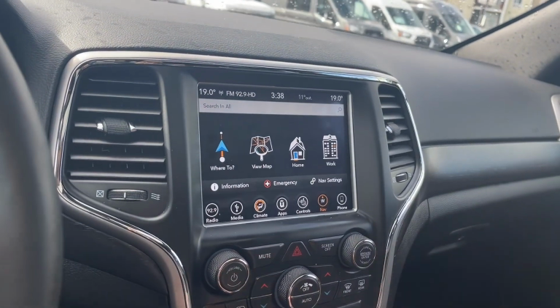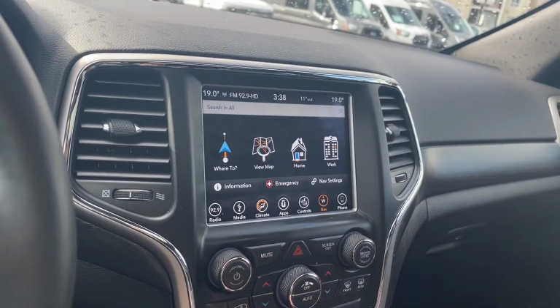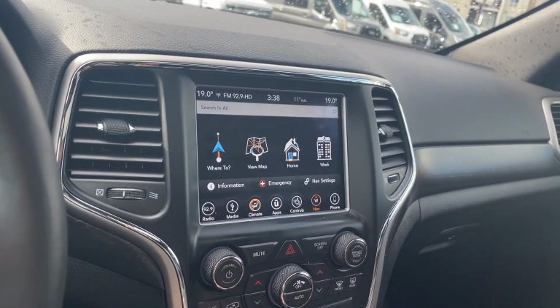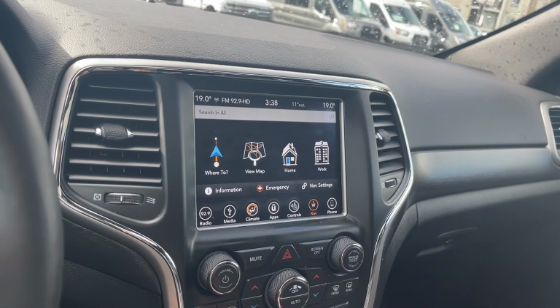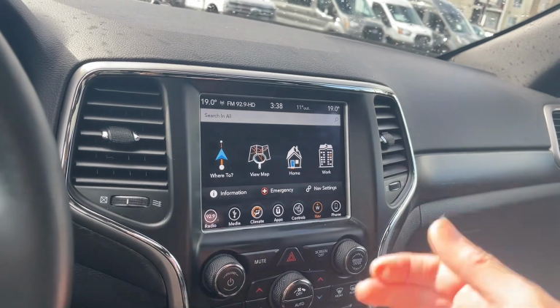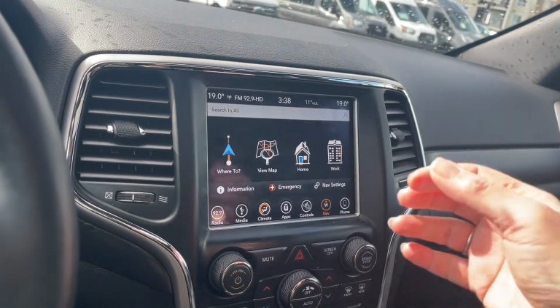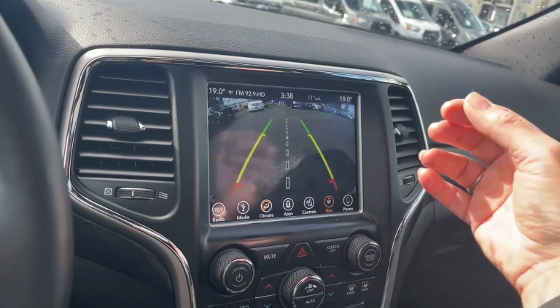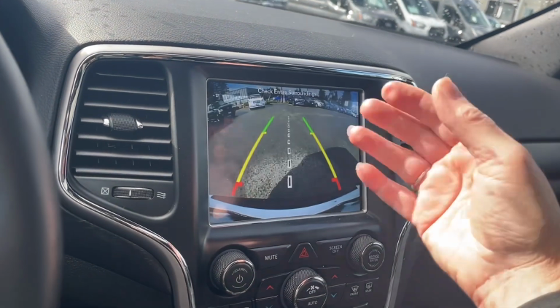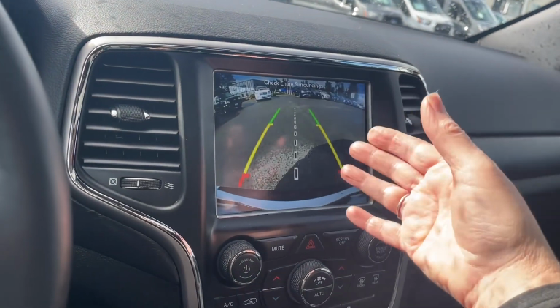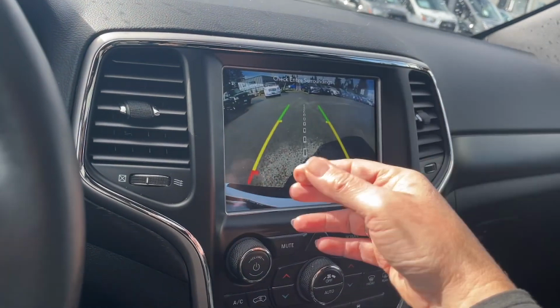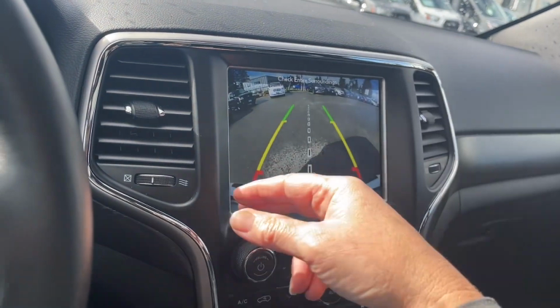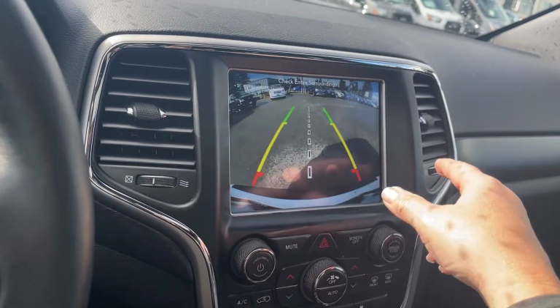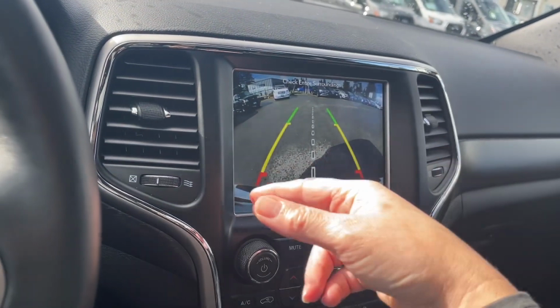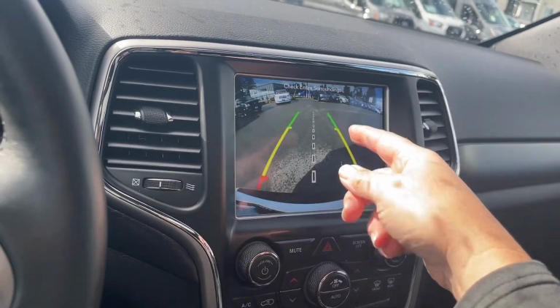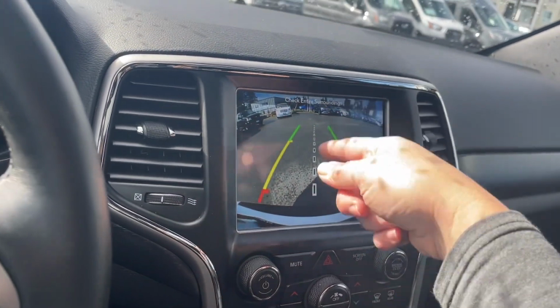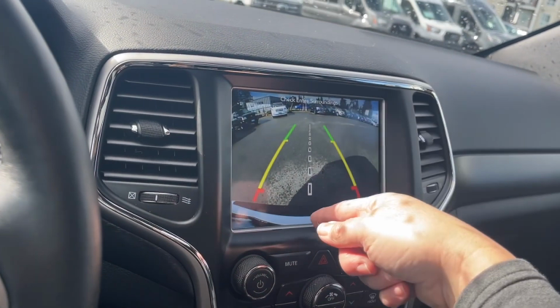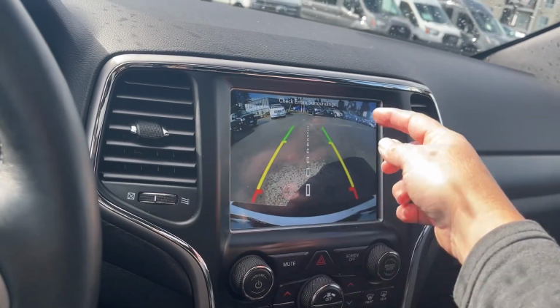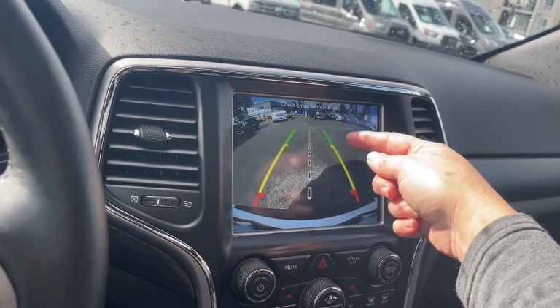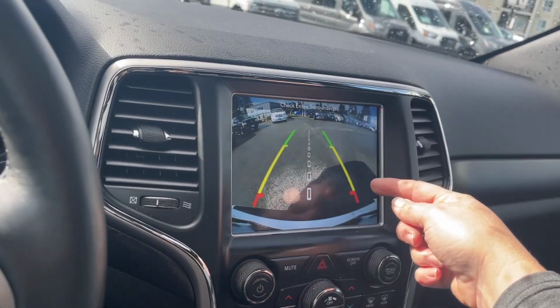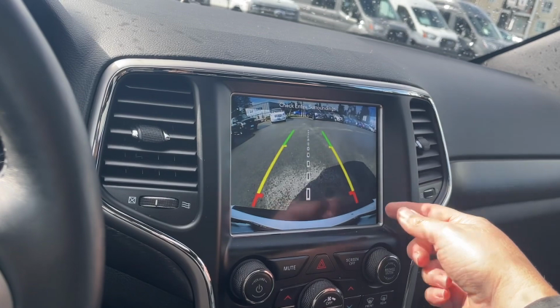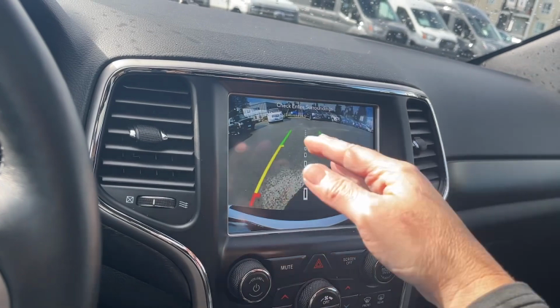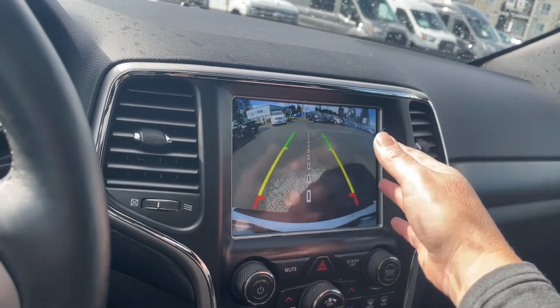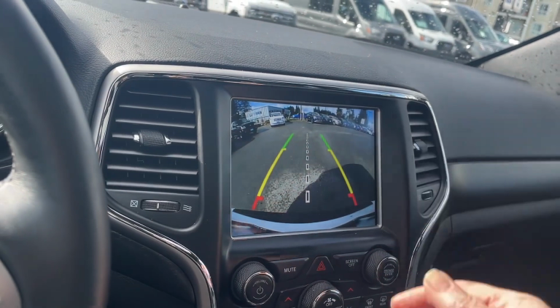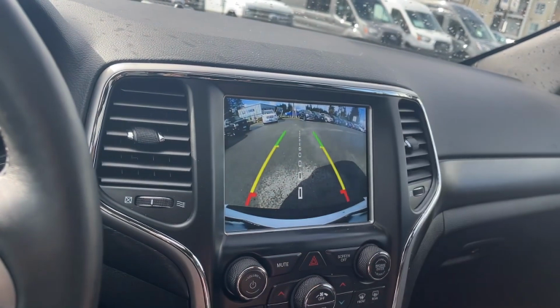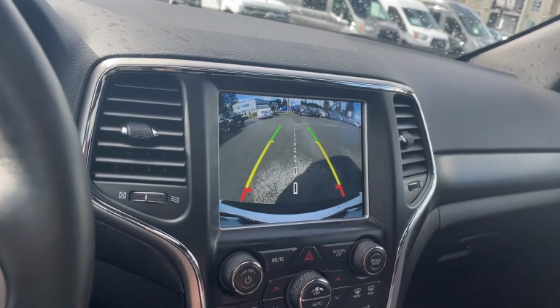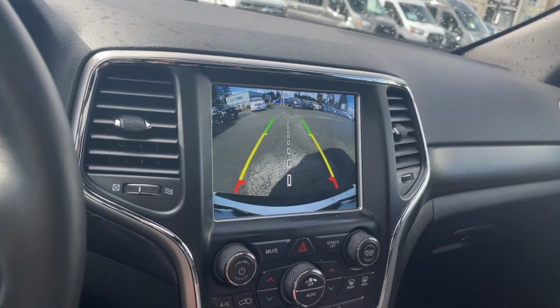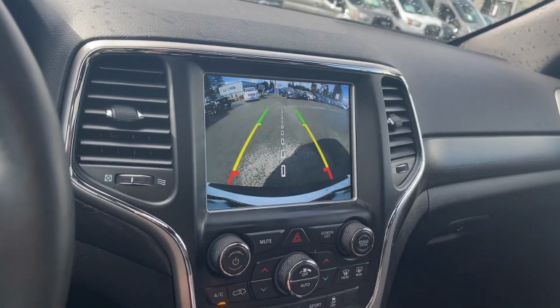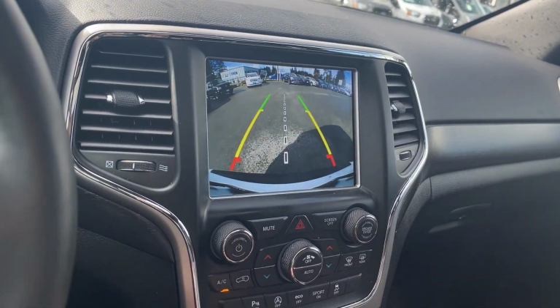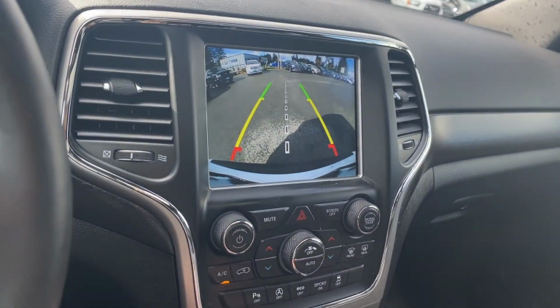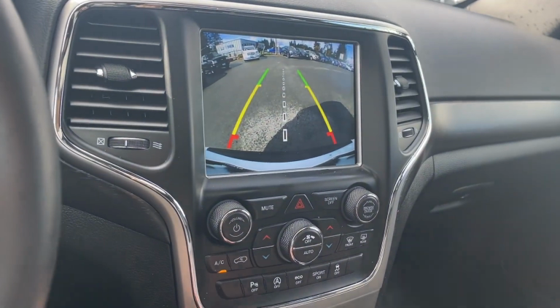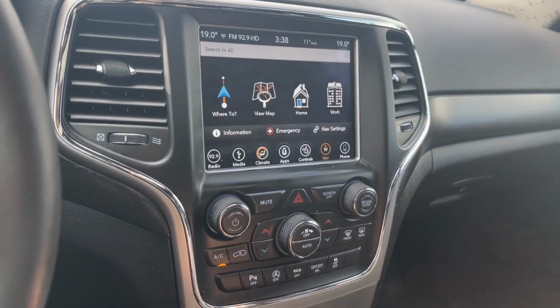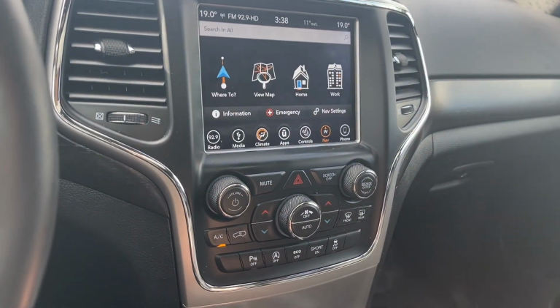The other thing you can do is put your vehicle in reverse. You're going to see your backup camera view right off the bumper. There's your center line, and green, yellow, red indicates how close you are to other objects or vehicles. Let's put it back into park.